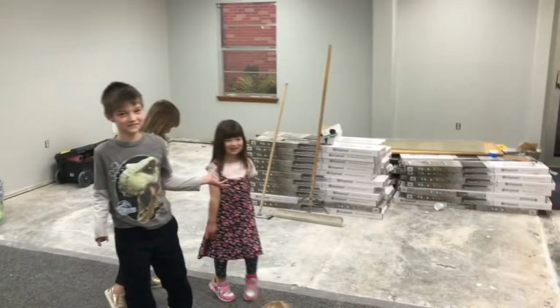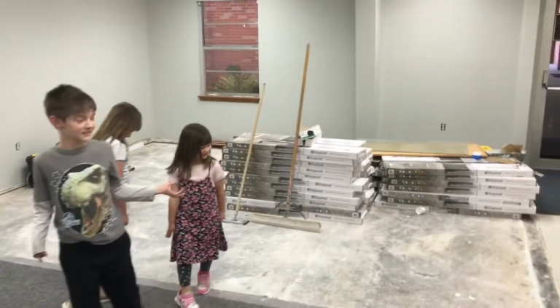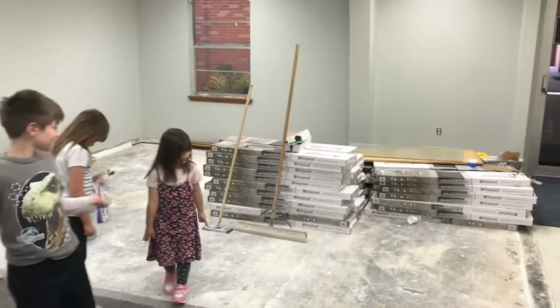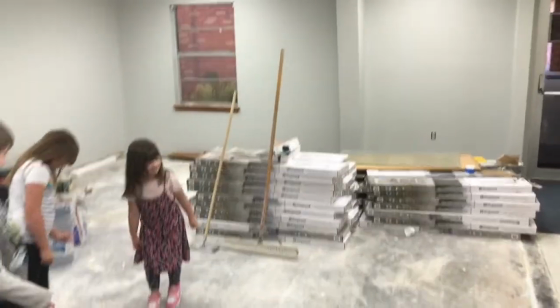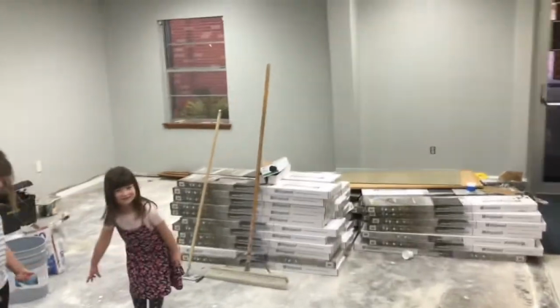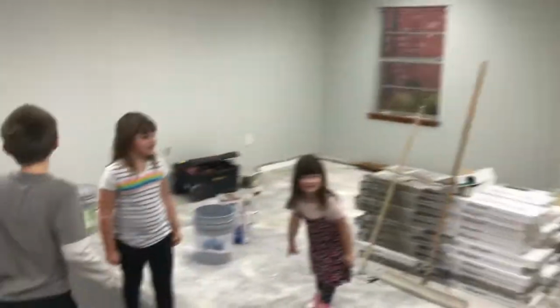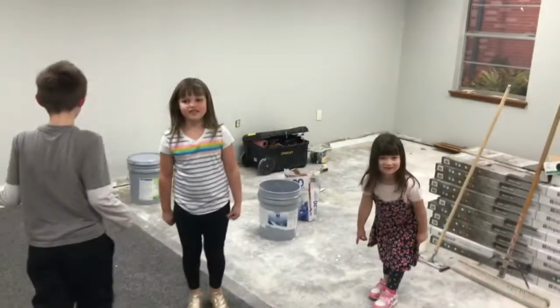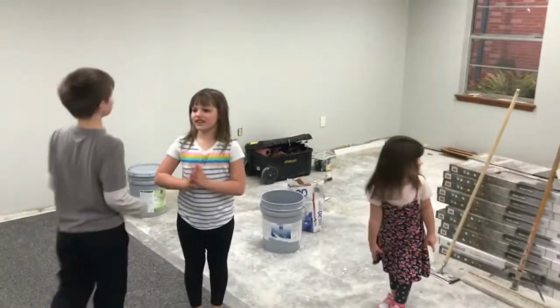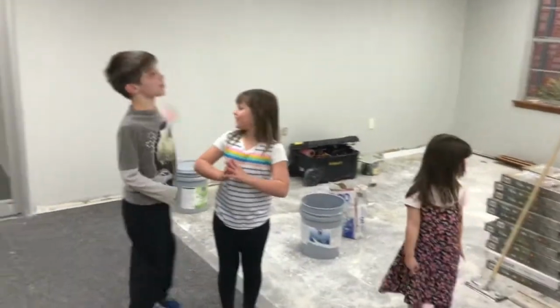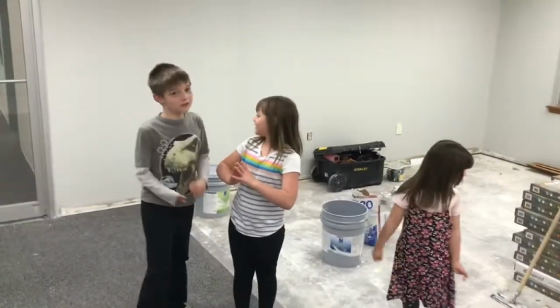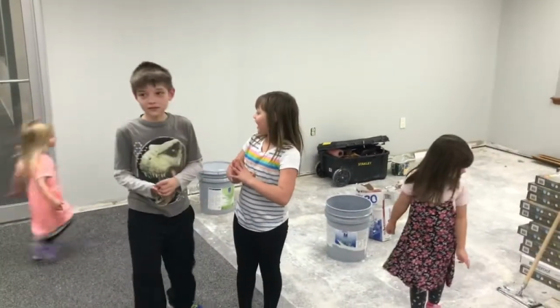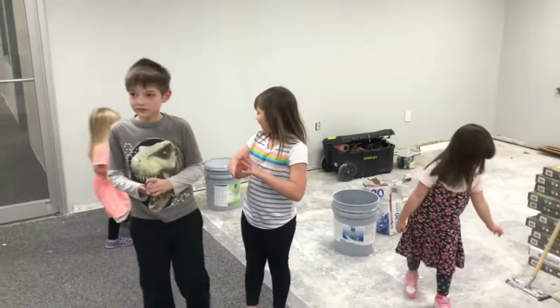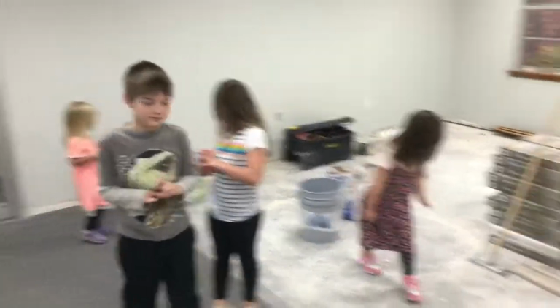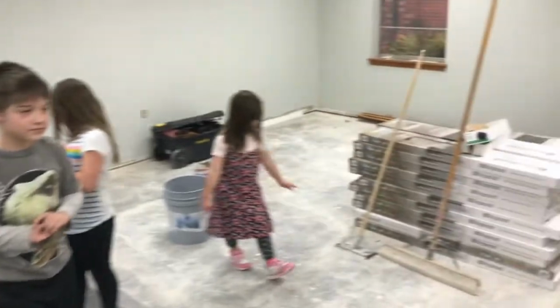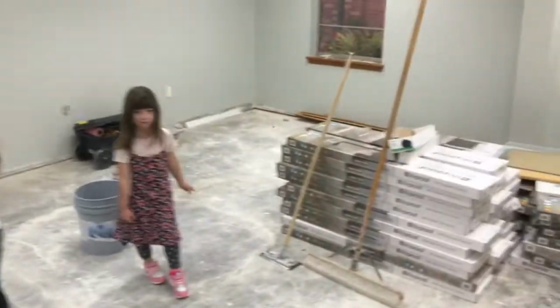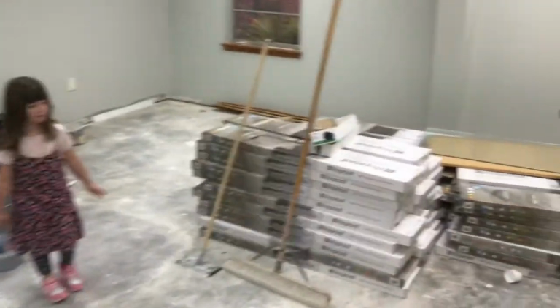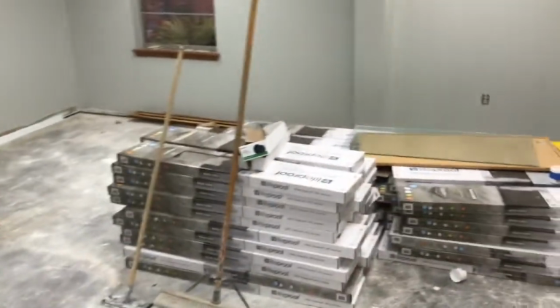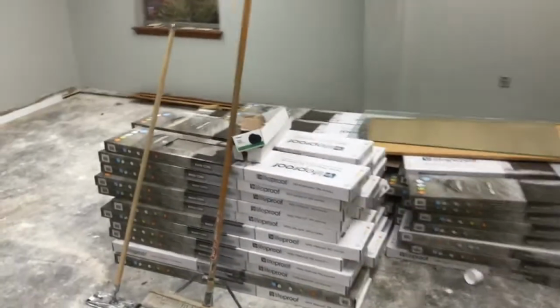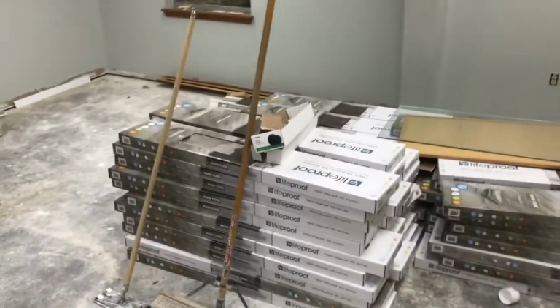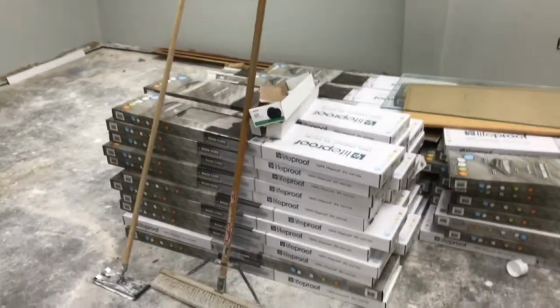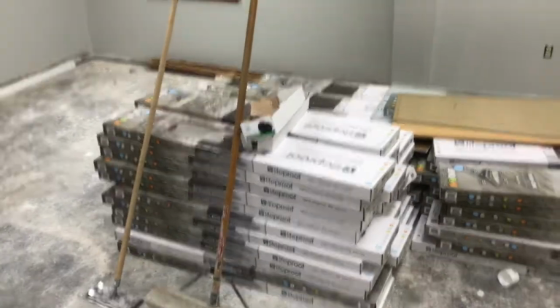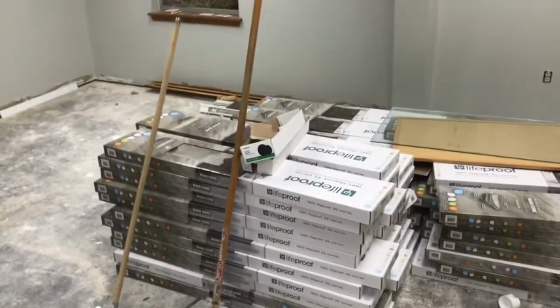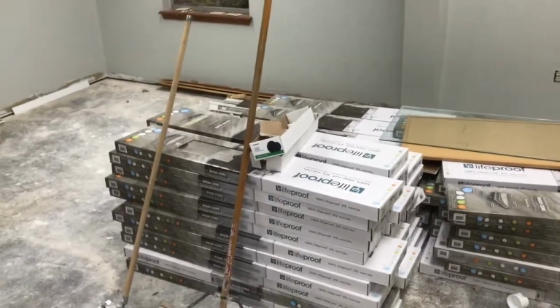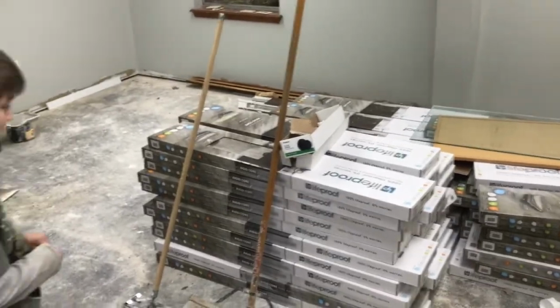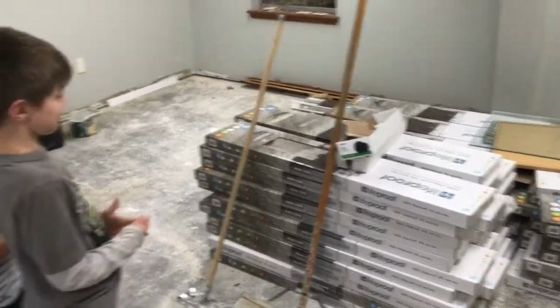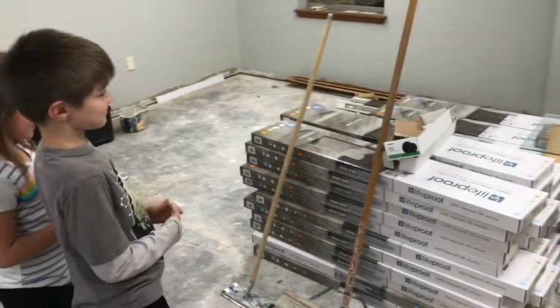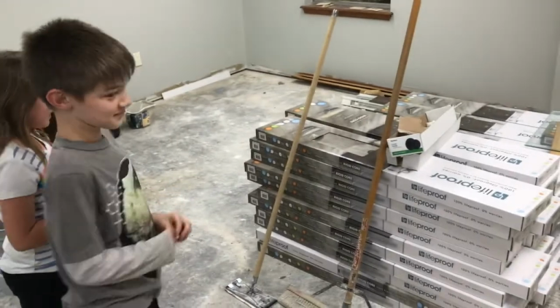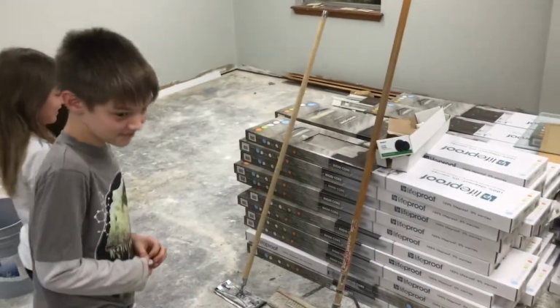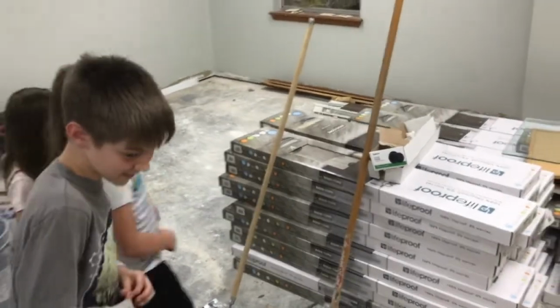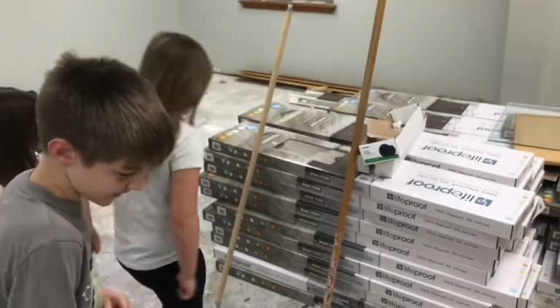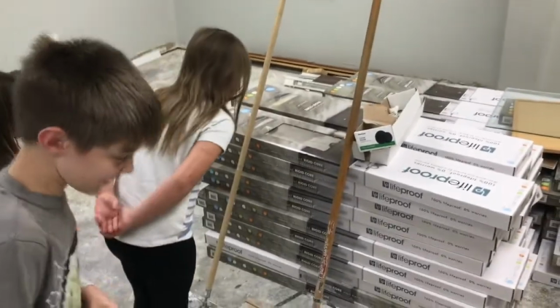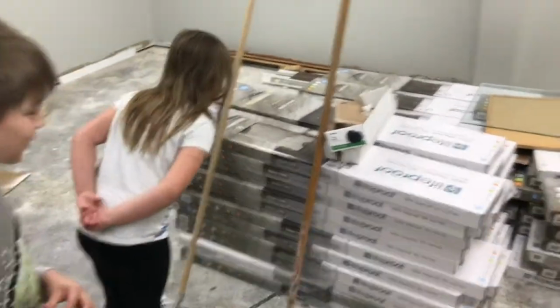What do you guys think of the new colors? It's pretty cool. Yeah, very cool. What are in these boxes over here? Do y'all know what these boxes are? No idea. That's our new flooring. Are you guys excited to have new flooring? Sort of.